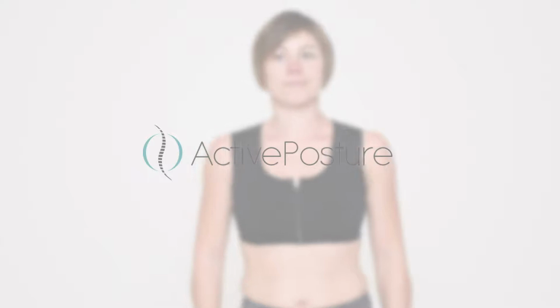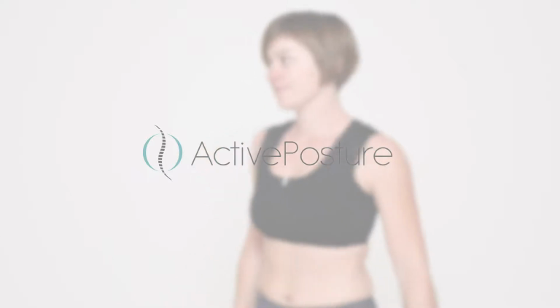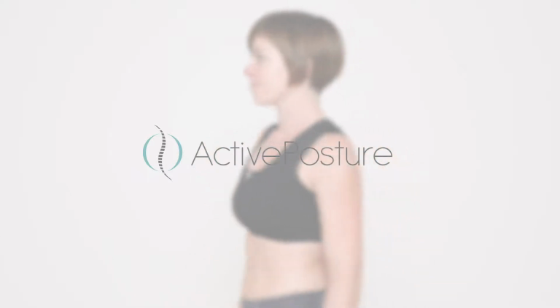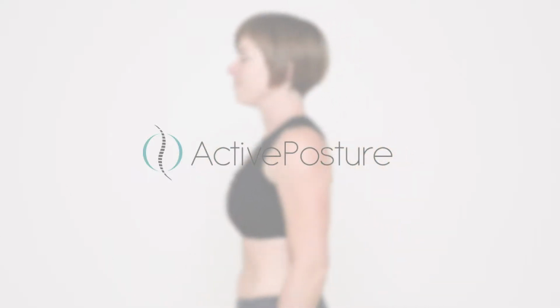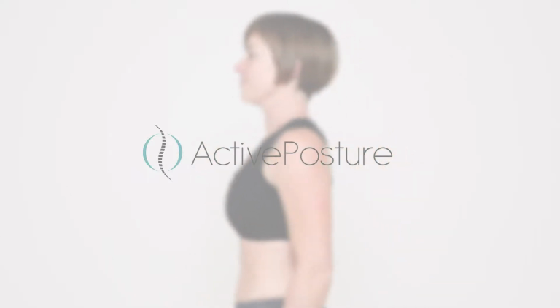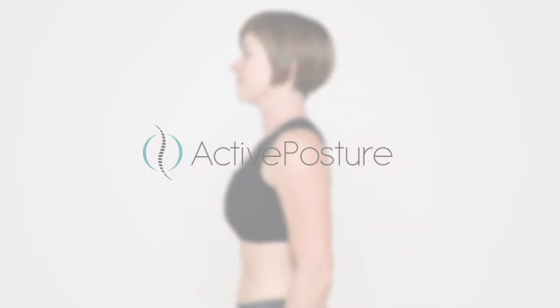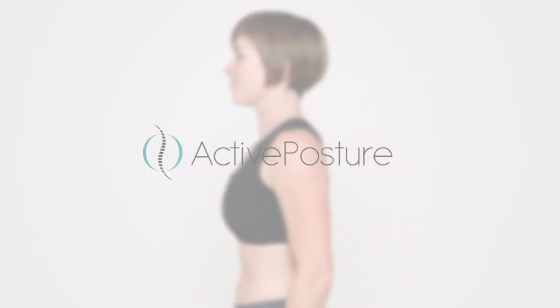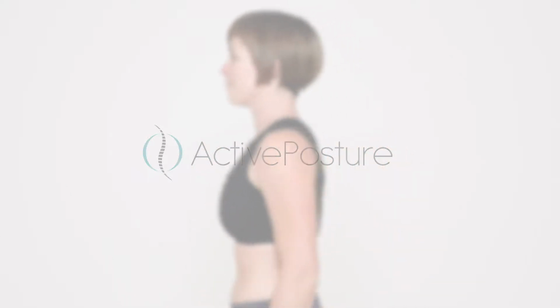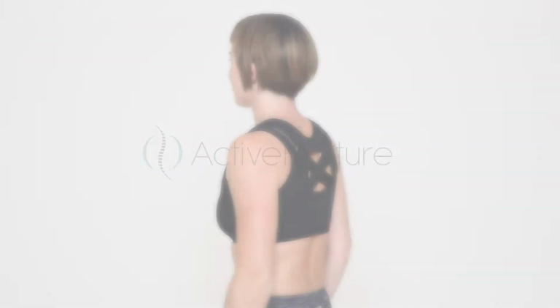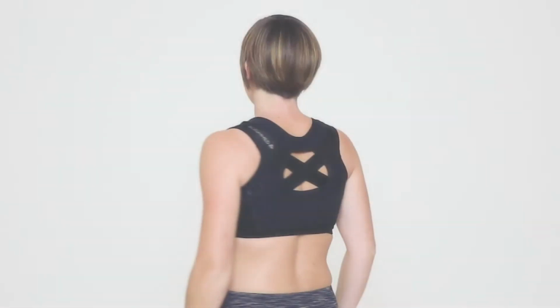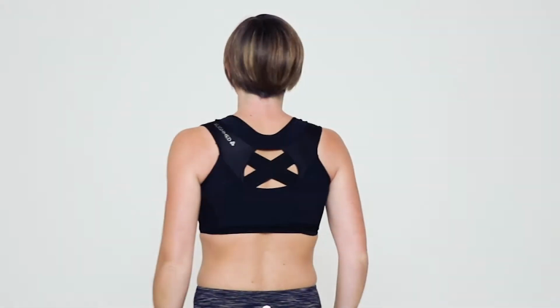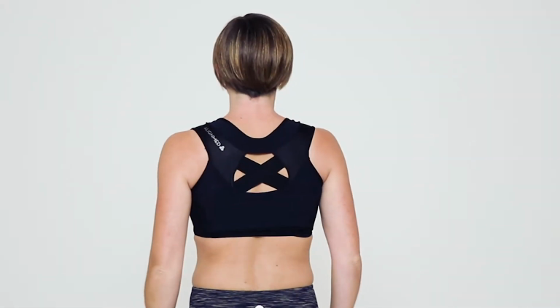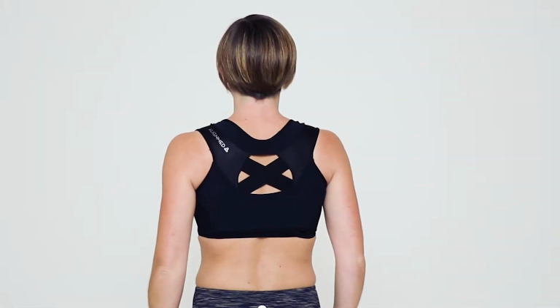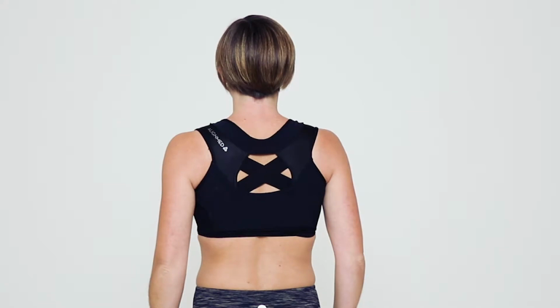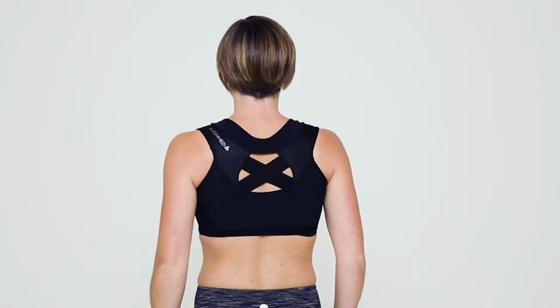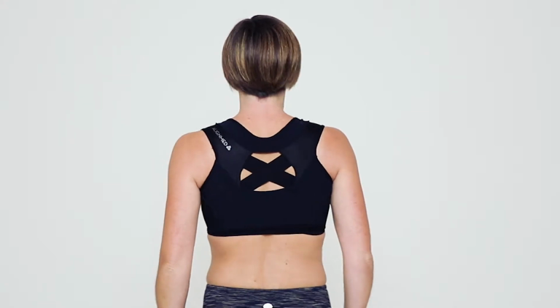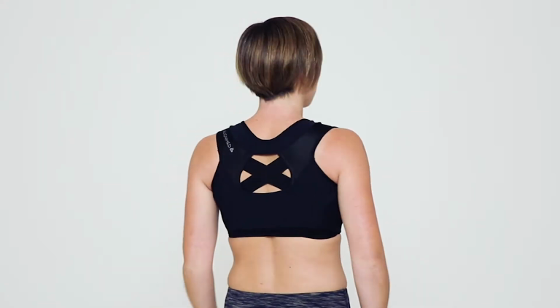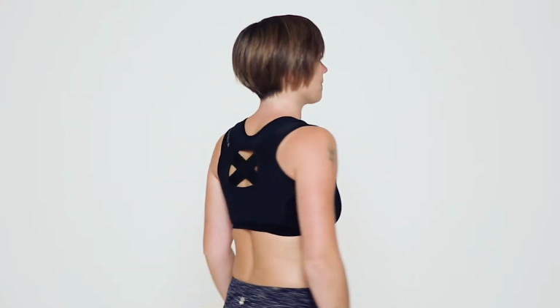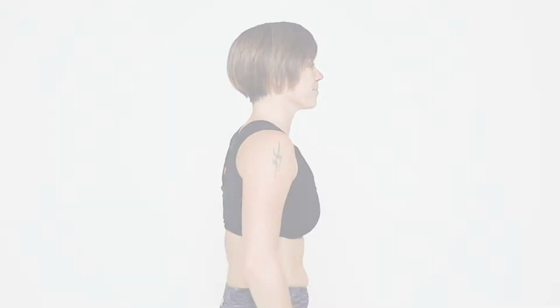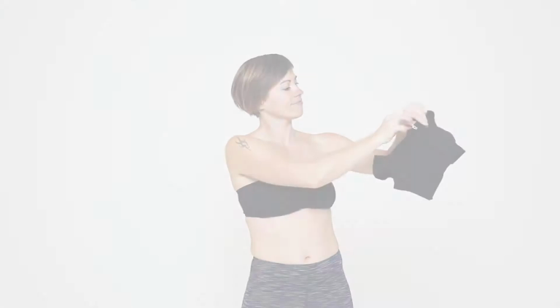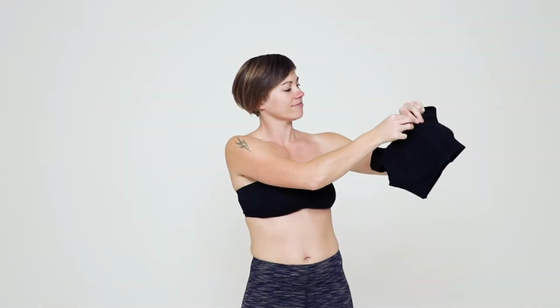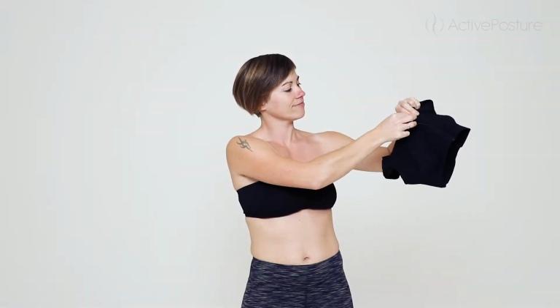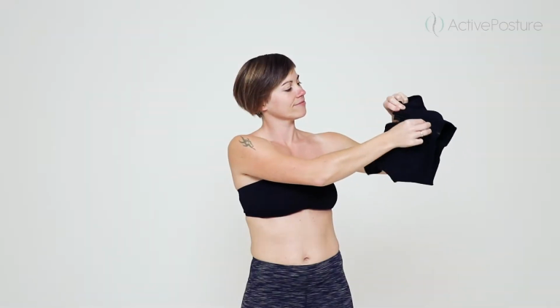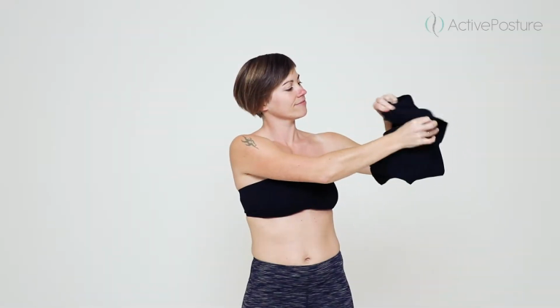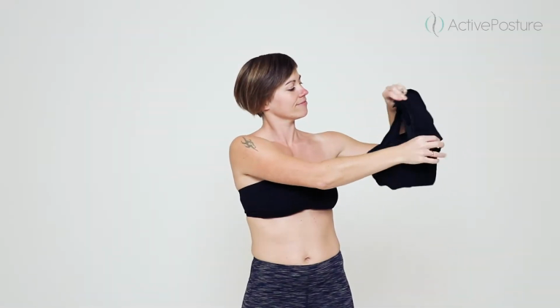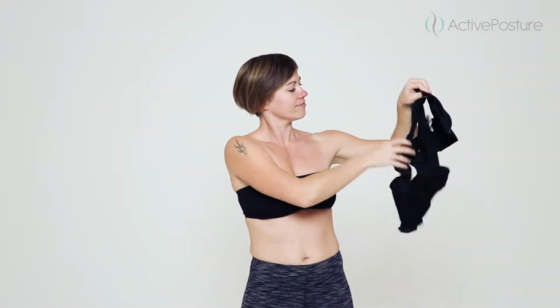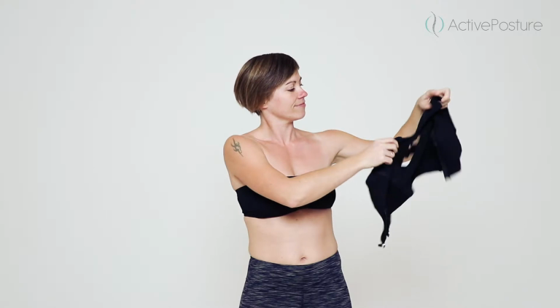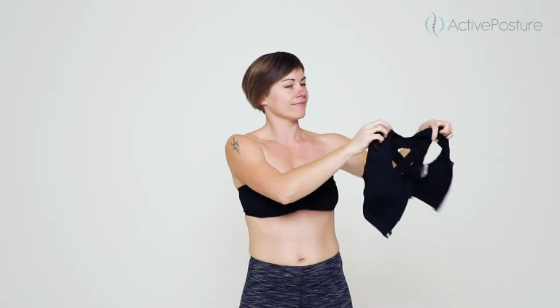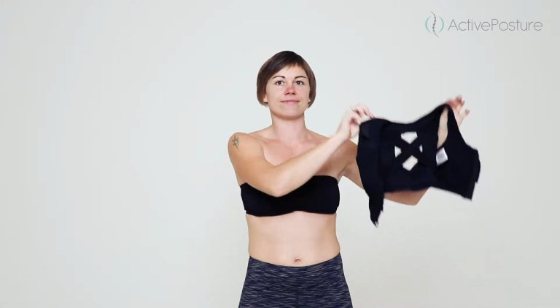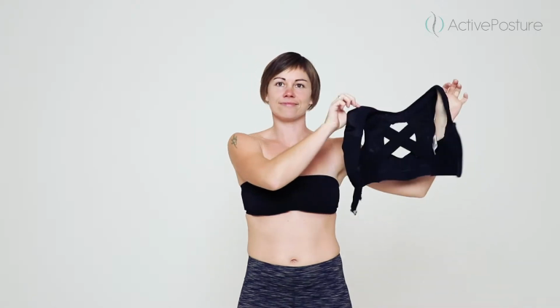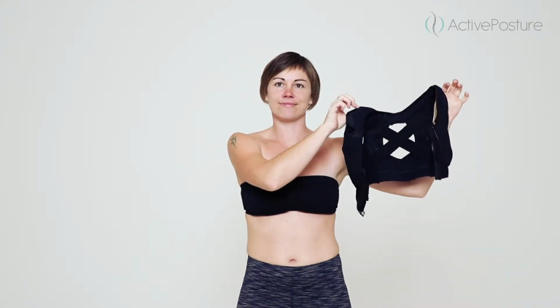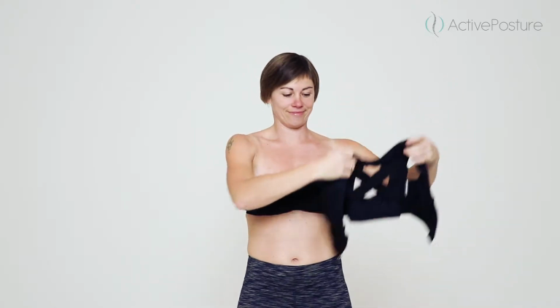The Align Me Interactive Bra is suitable for use as a sports bra, or you can wear it to relieve tension and minor aches at work or in everyday life. This is a demonstration of how easy it is to put on your Align Me Interactive Bra.